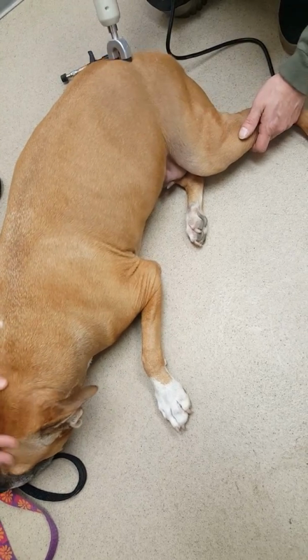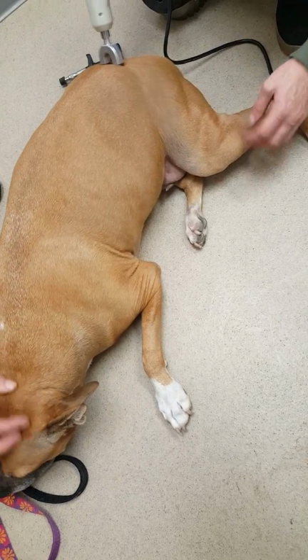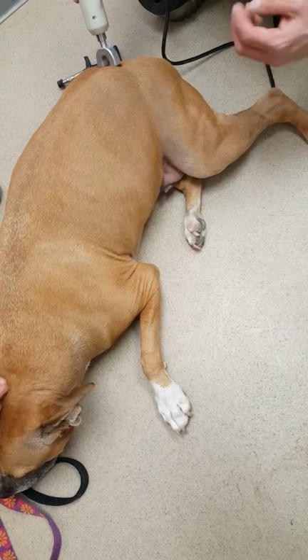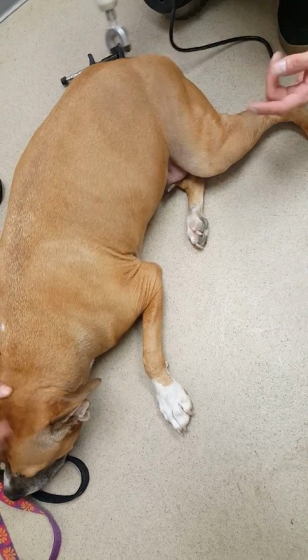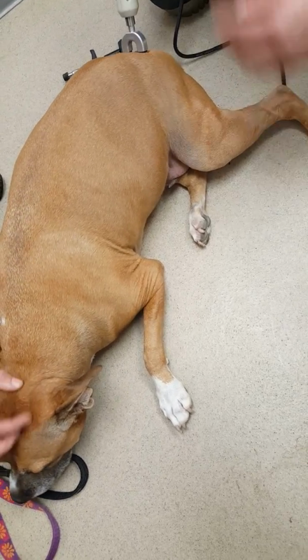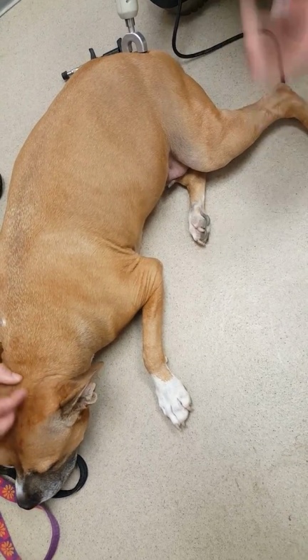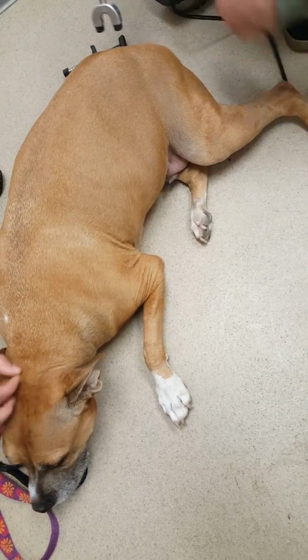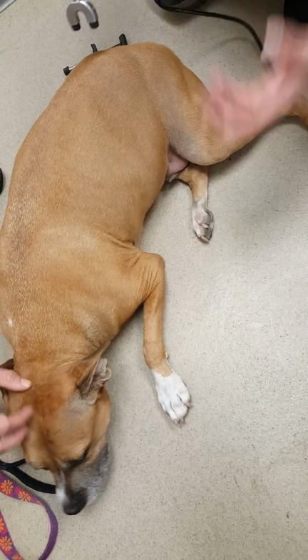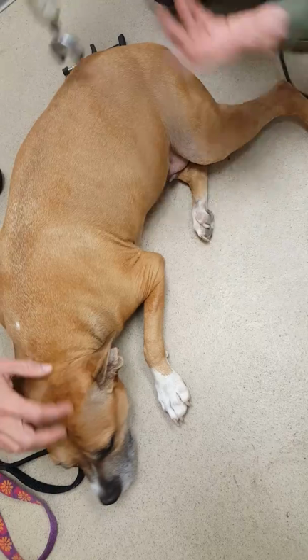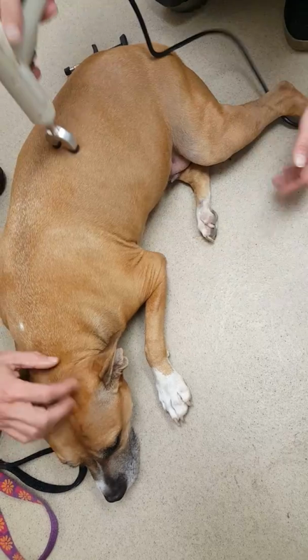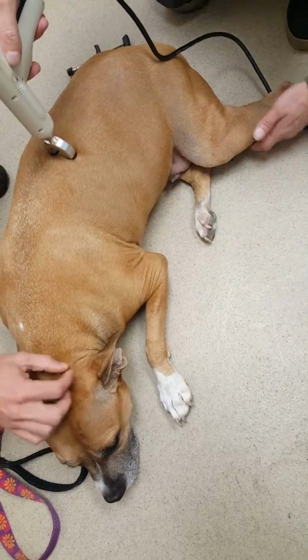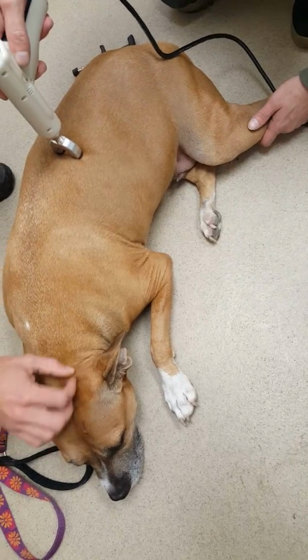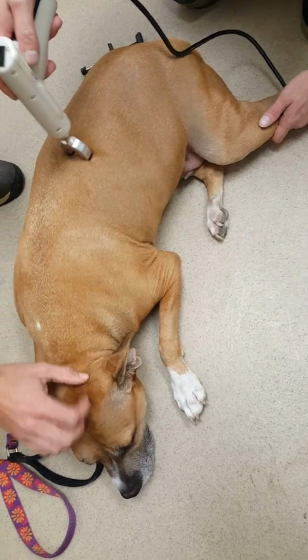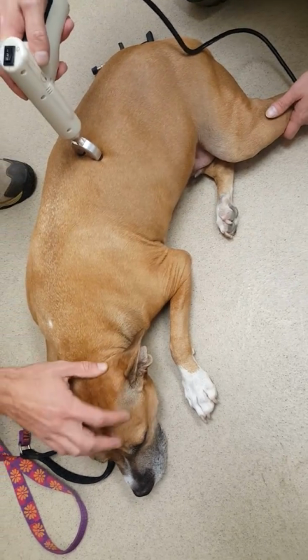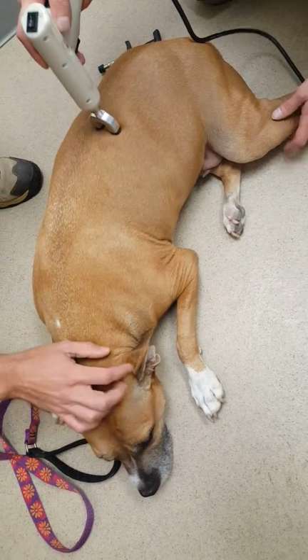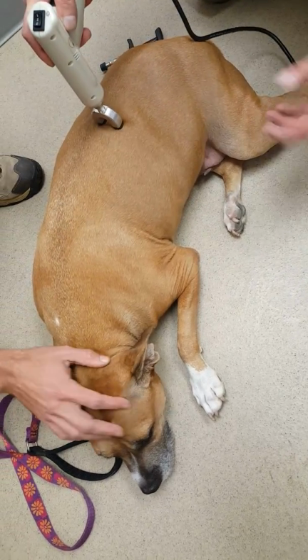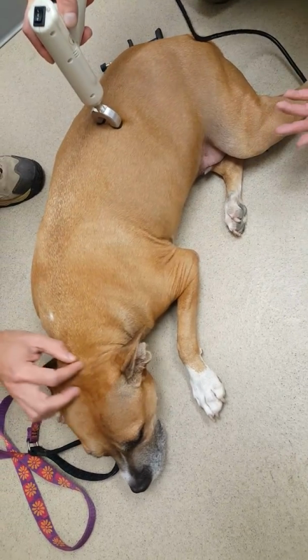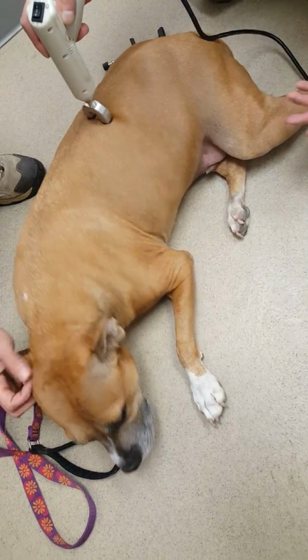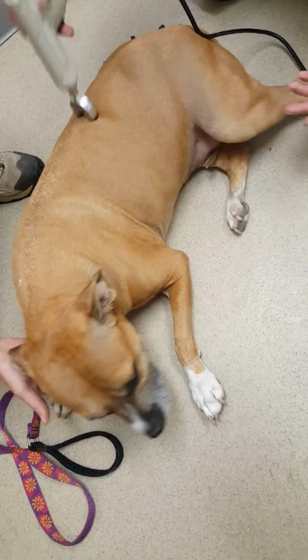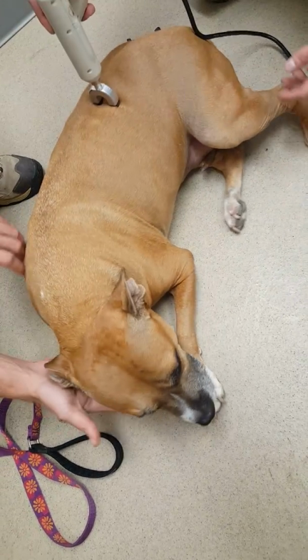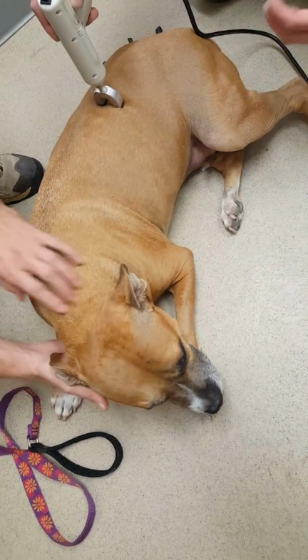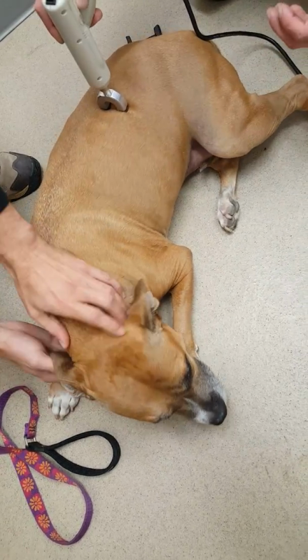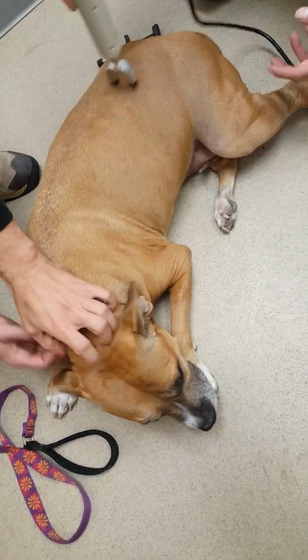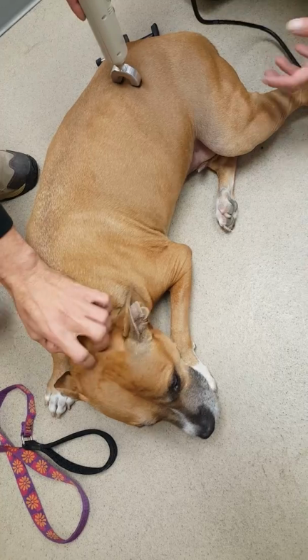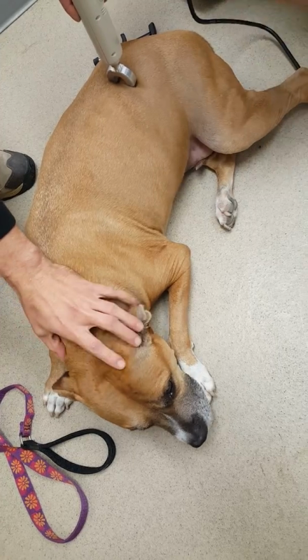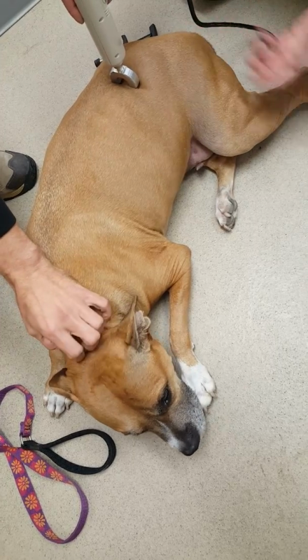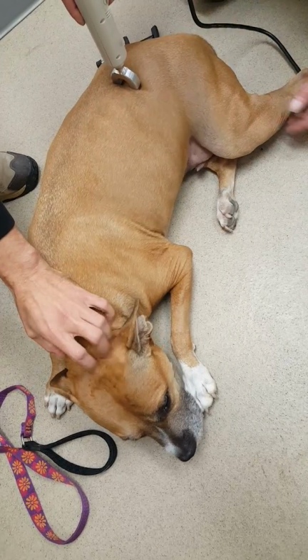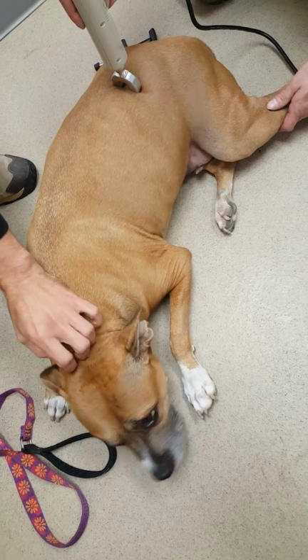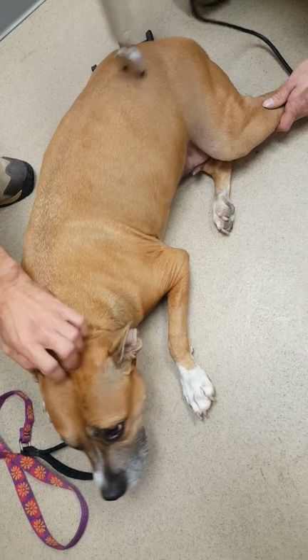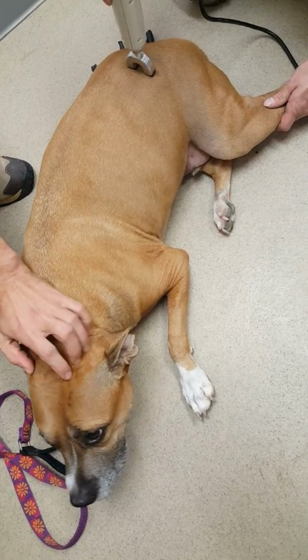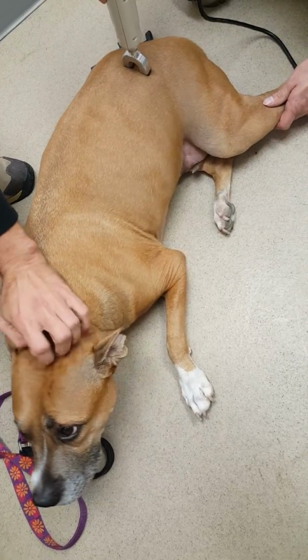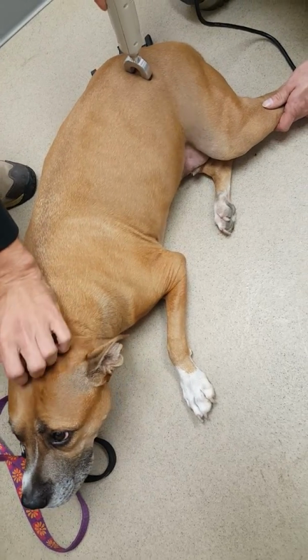So what the thumping does is it reprograms things and gets things working better — both neurologically and also physically it helps to relax the muscle. You get blood flow in there.